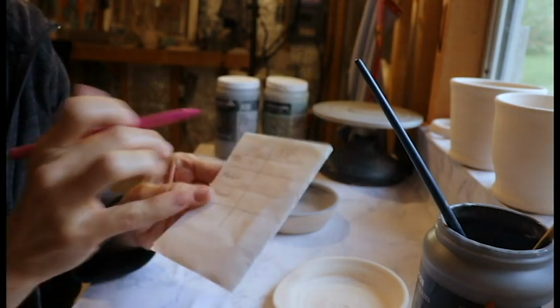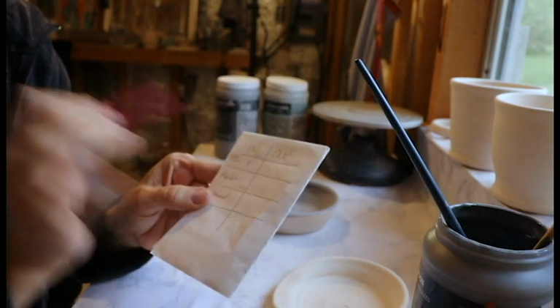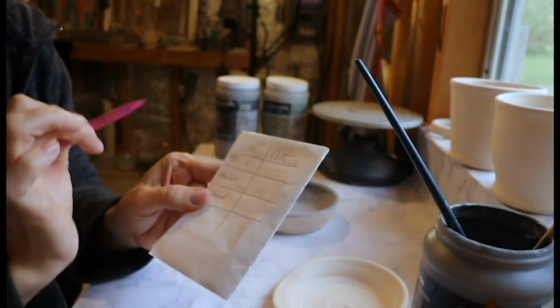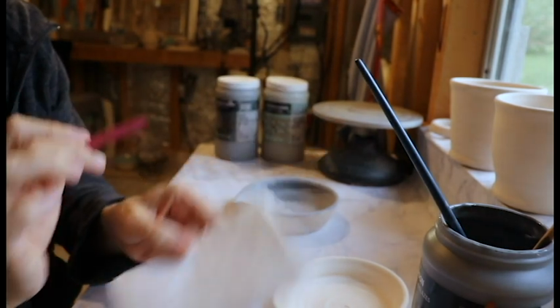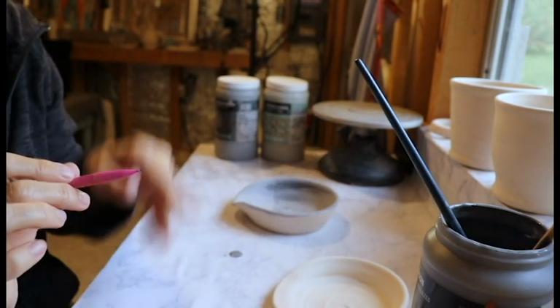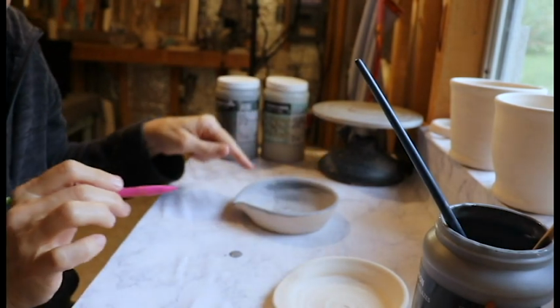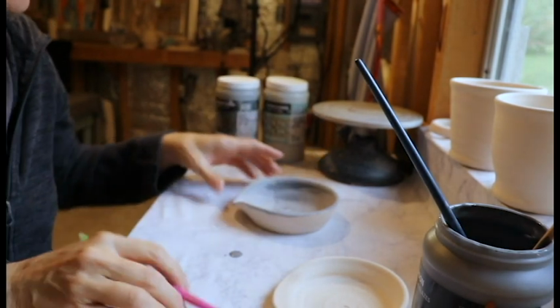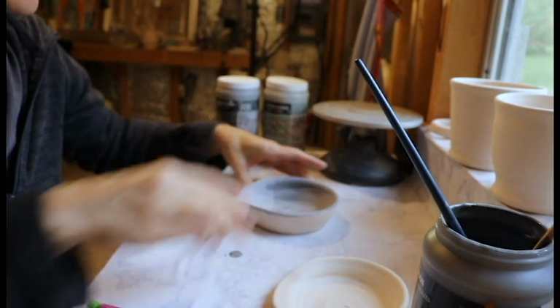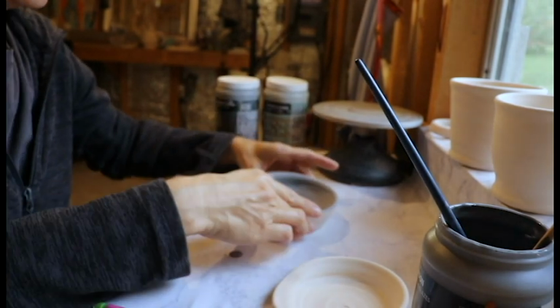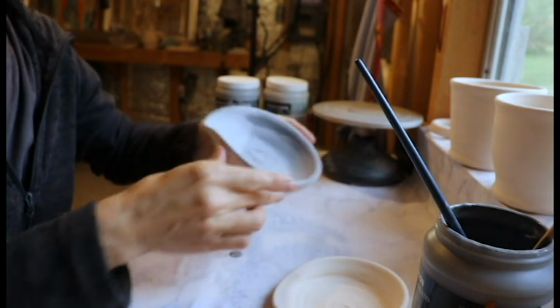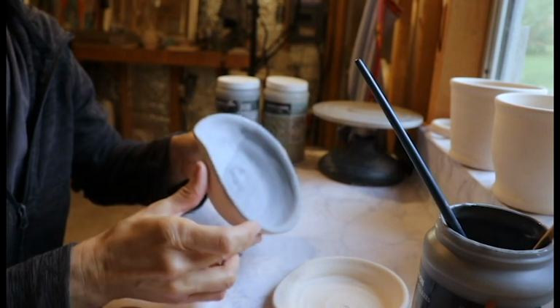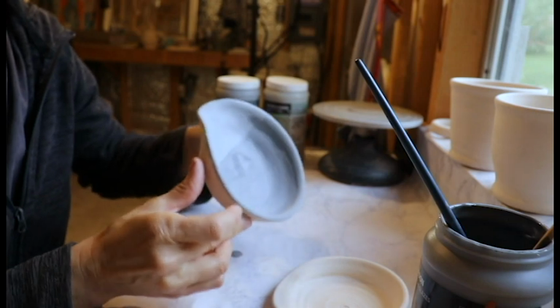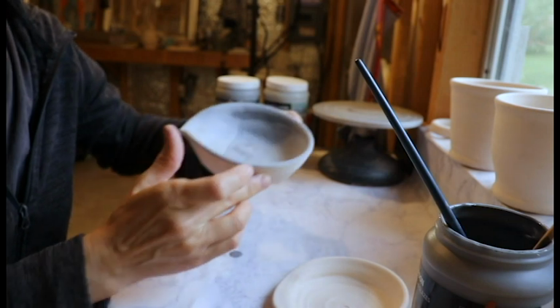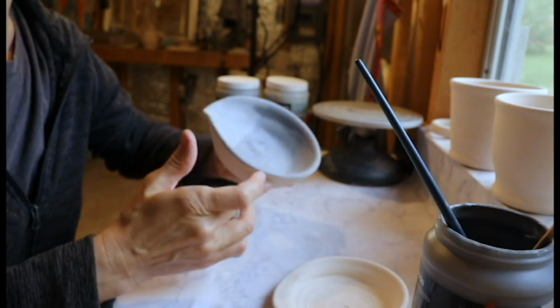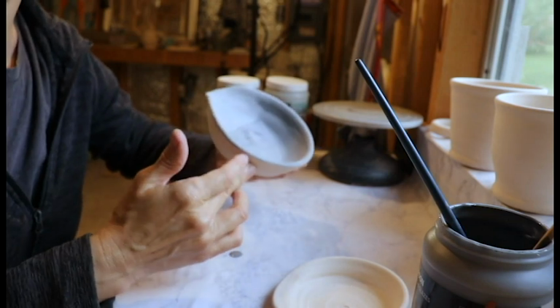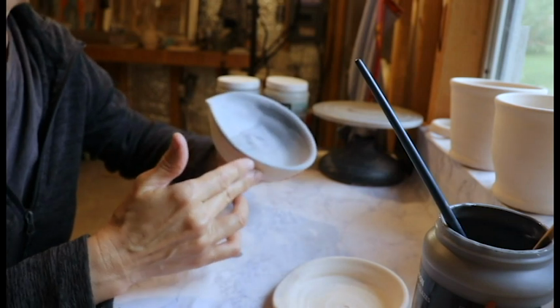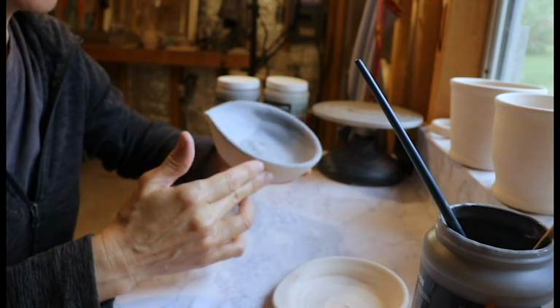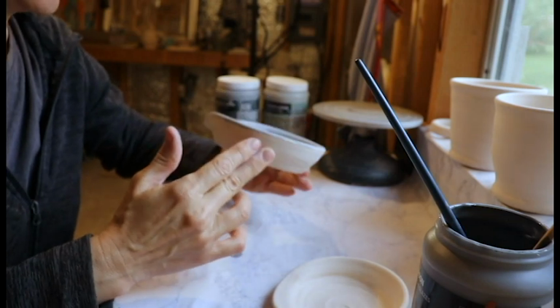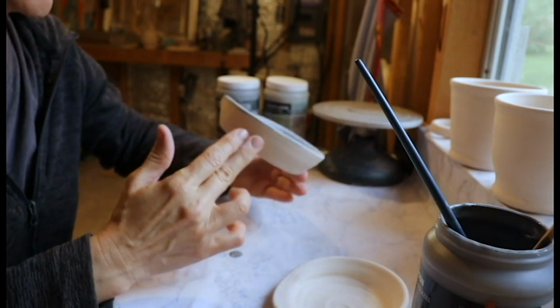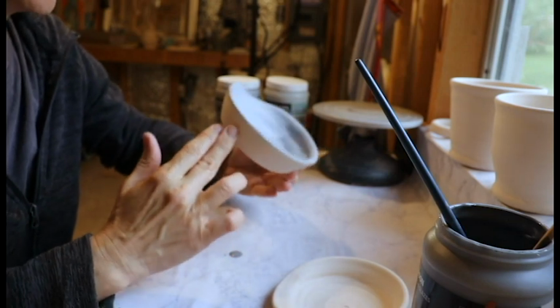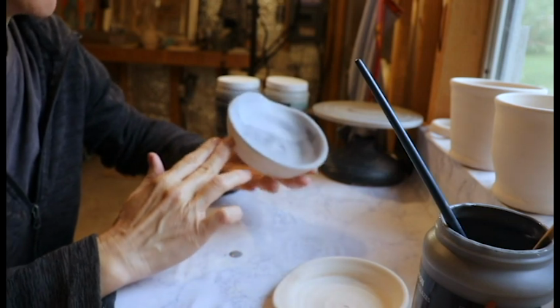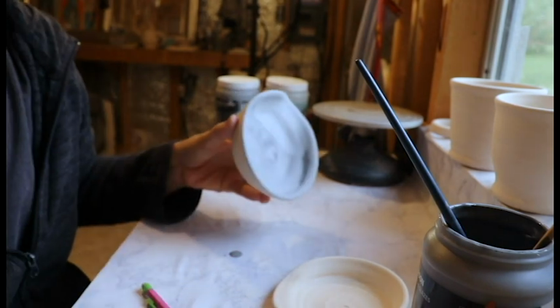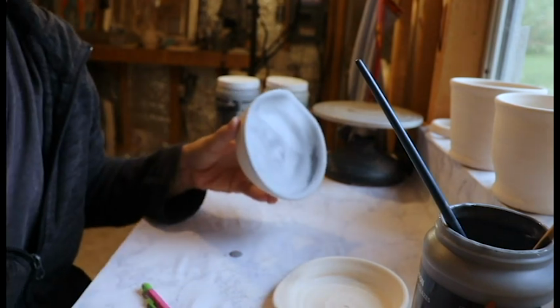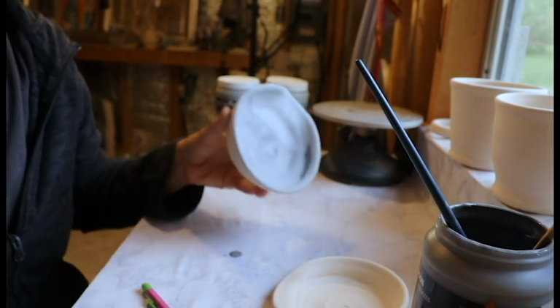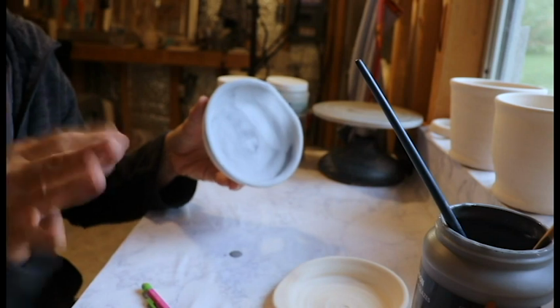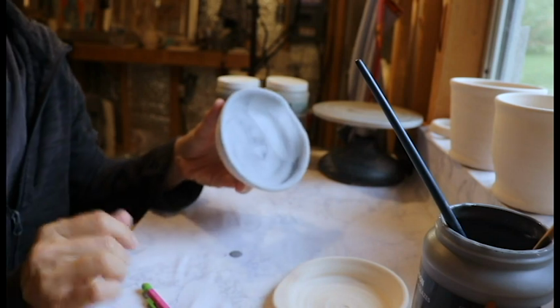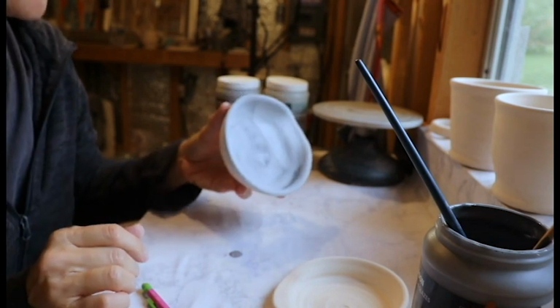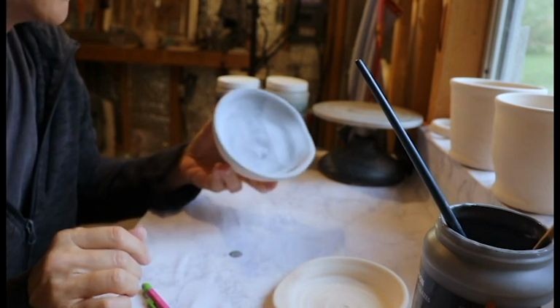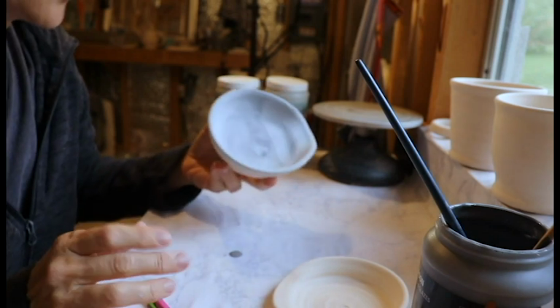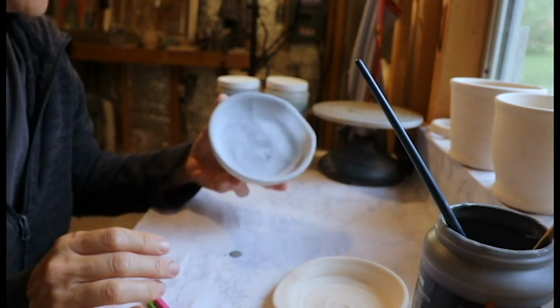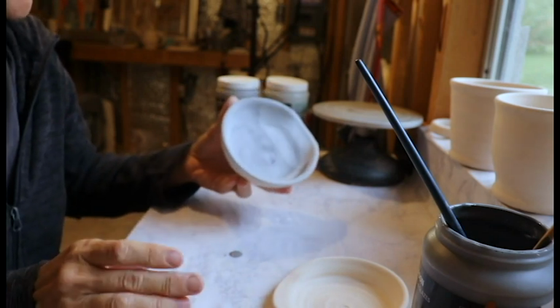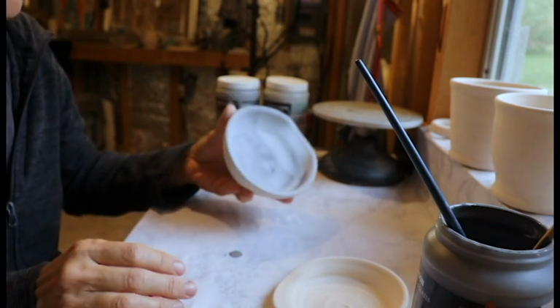First coat is Obsidian. It's very nearly dry already. As you put more coats on it takes longer to dry. As long as it doesn't look wet on the surface, it's dry enough as far as I'm concerned.